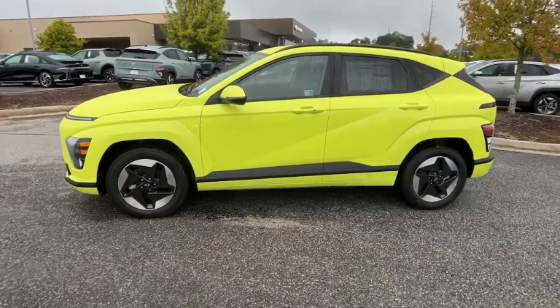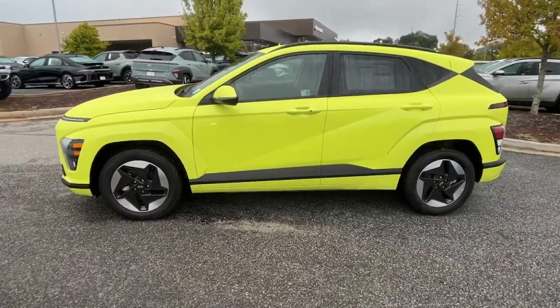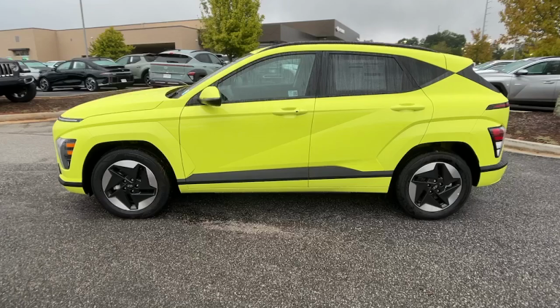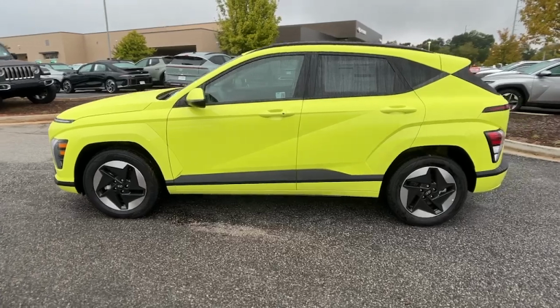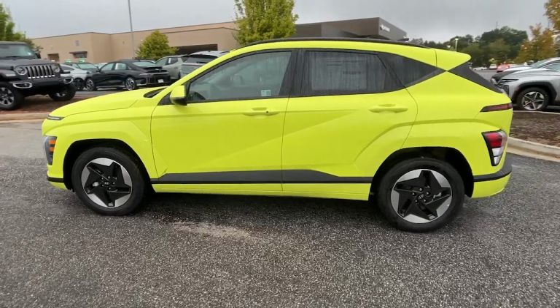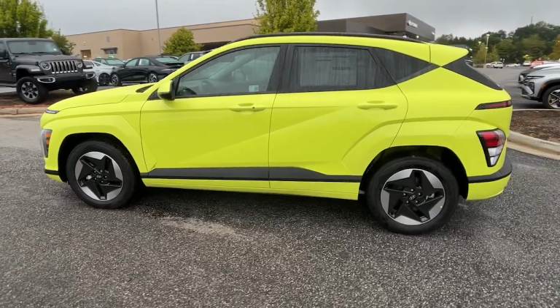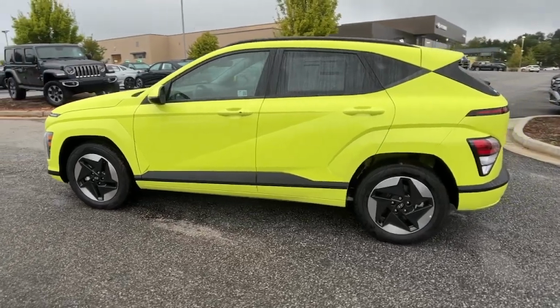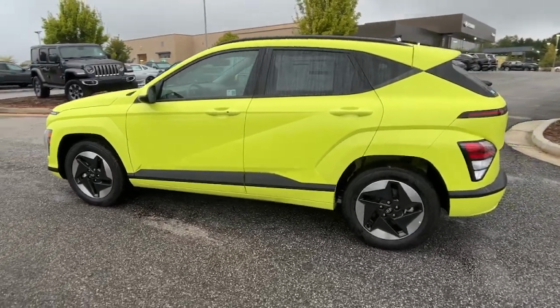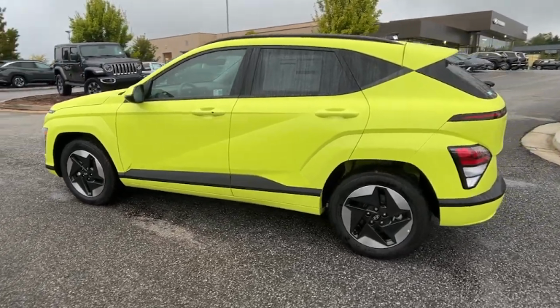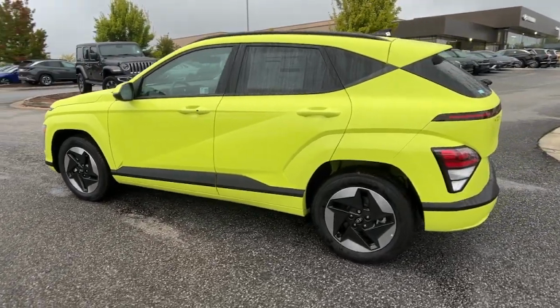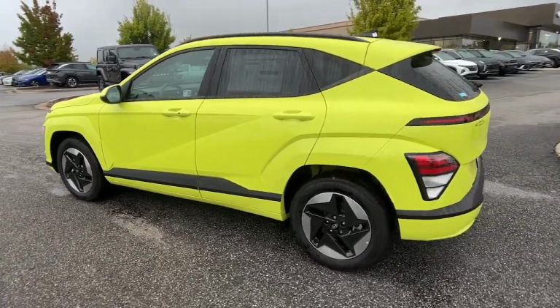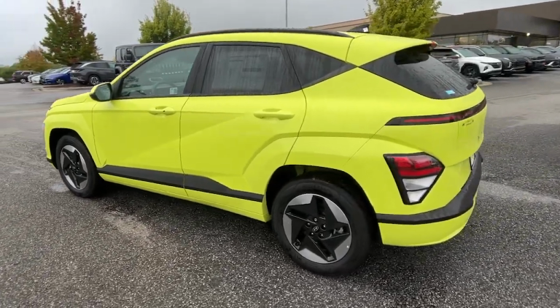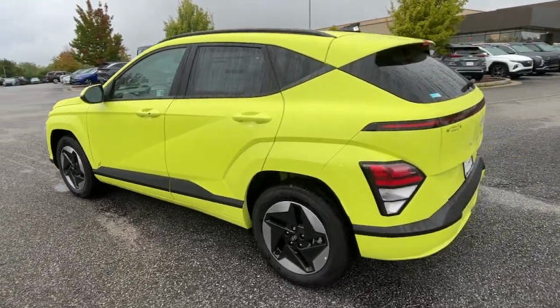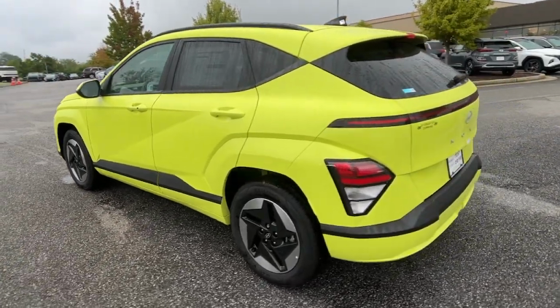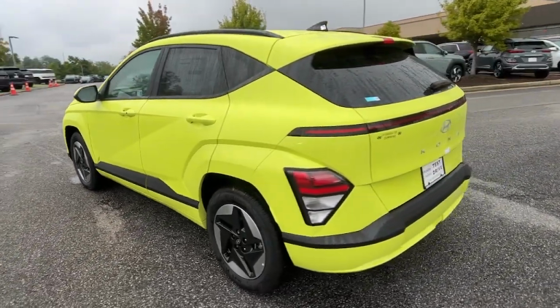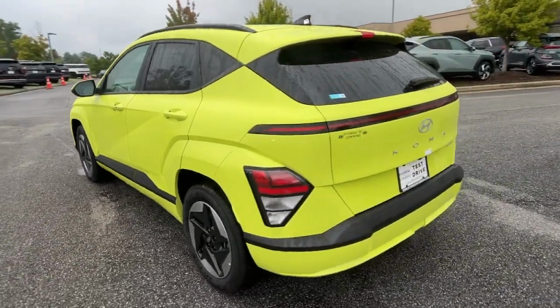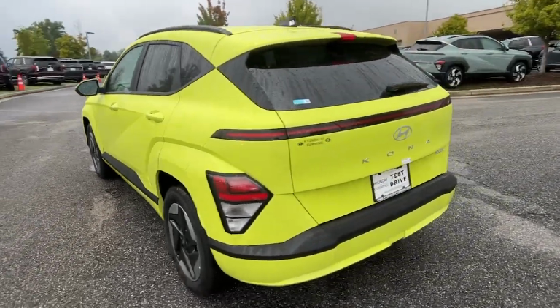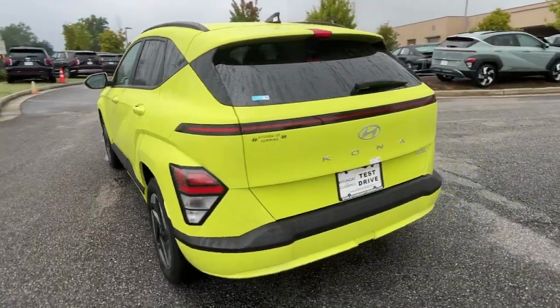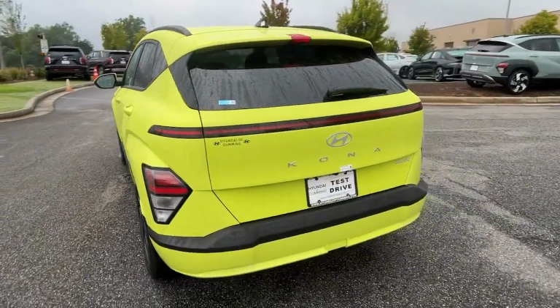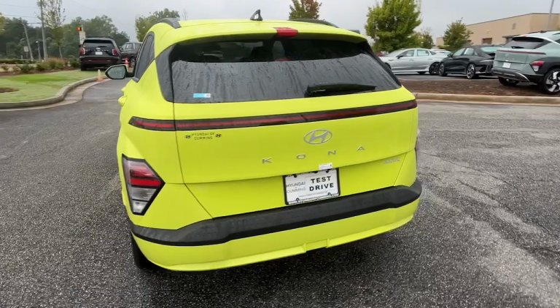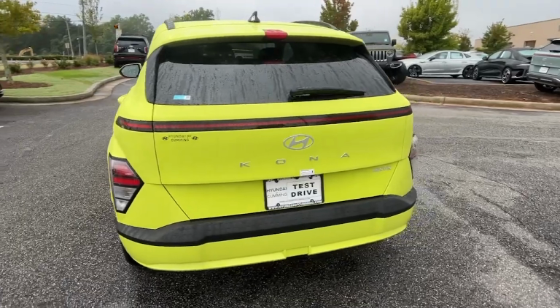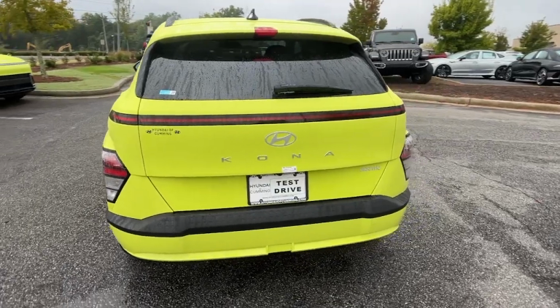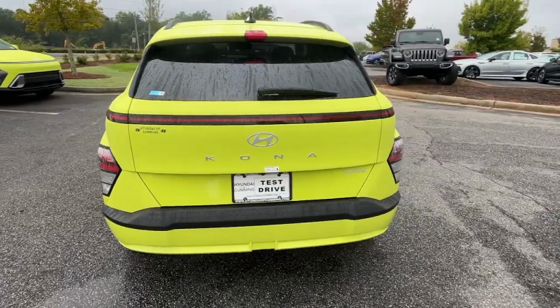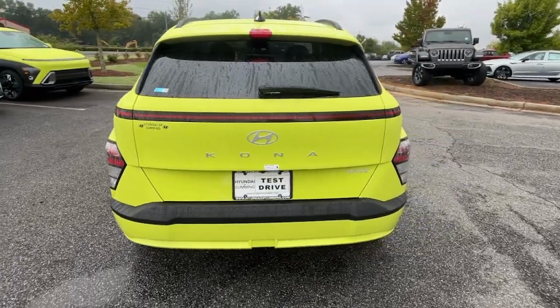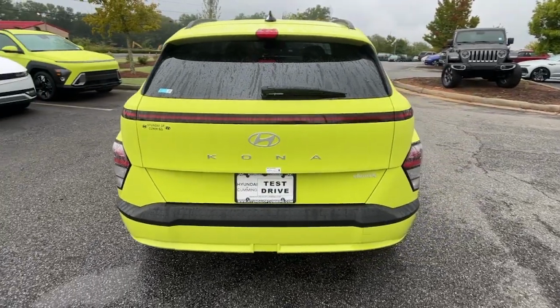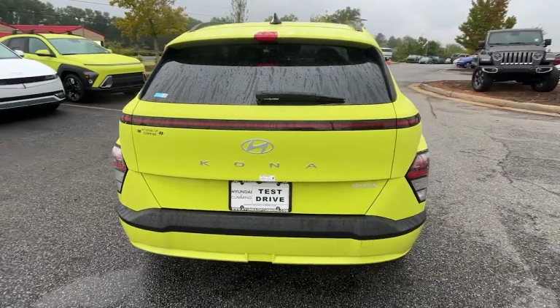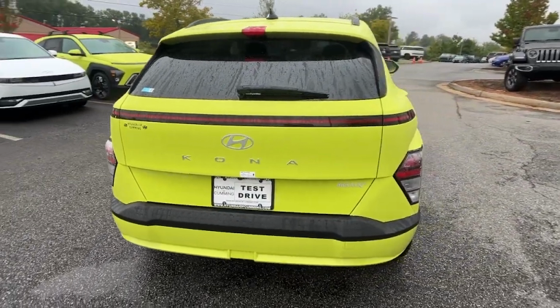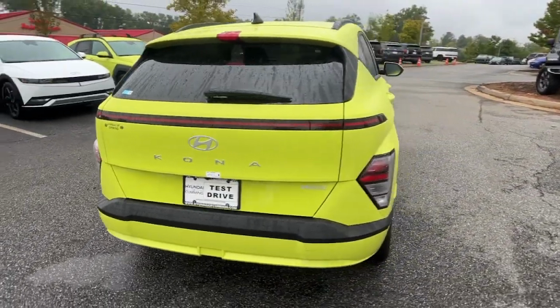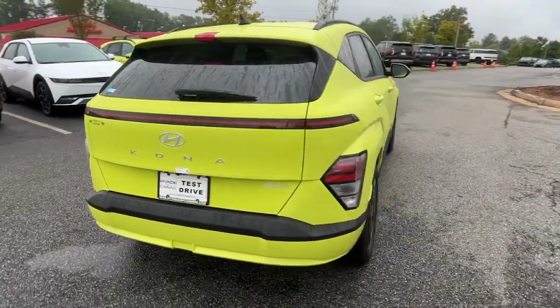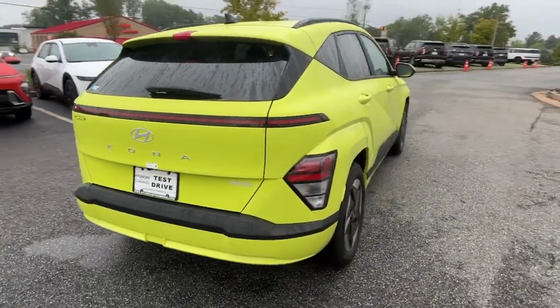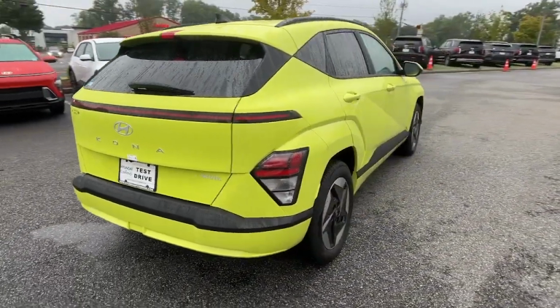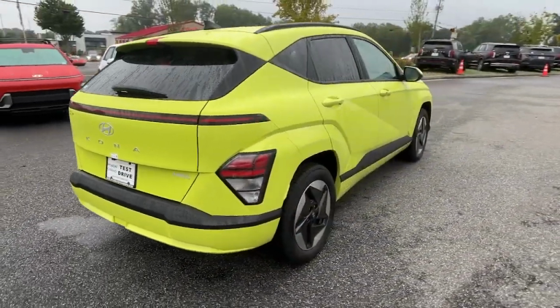This future-facing subcompact crossover brings an impressive range, tech-savvy connectivity, touchscreen infotainment, a comfortable cabin, and a fresh spirit of adventure to every drive.